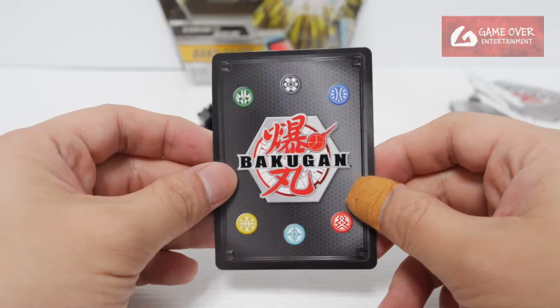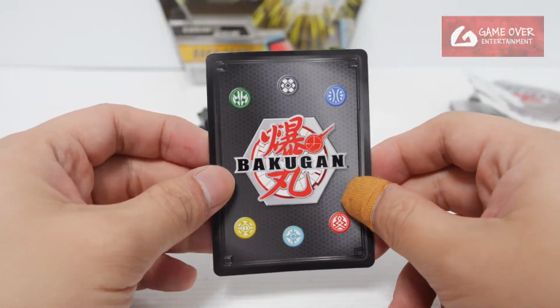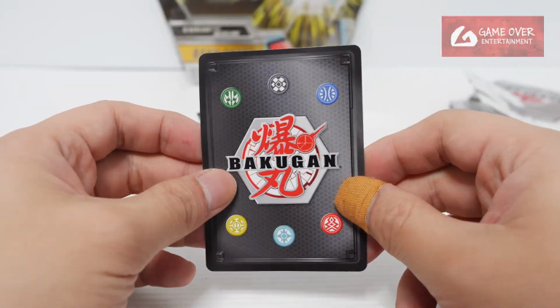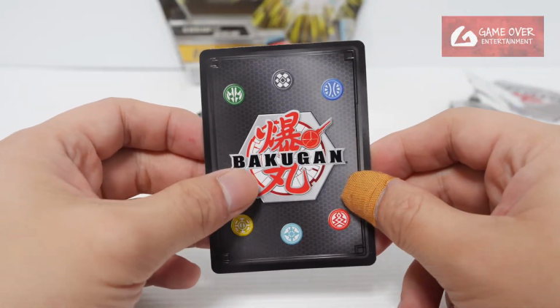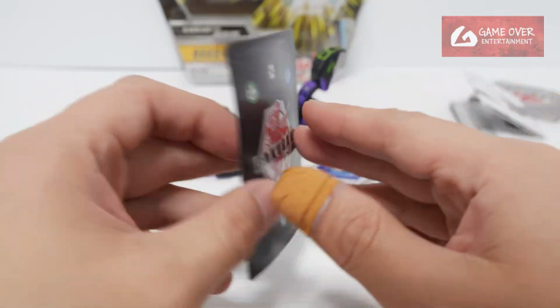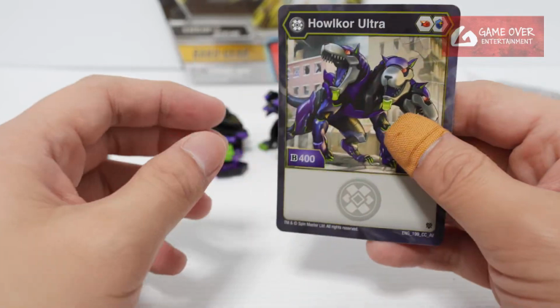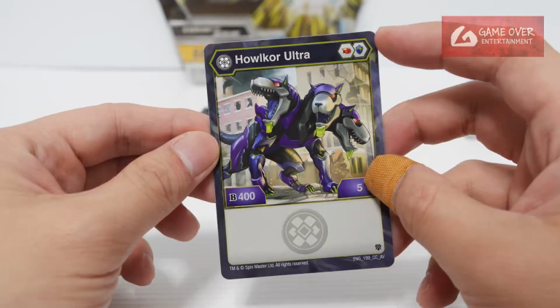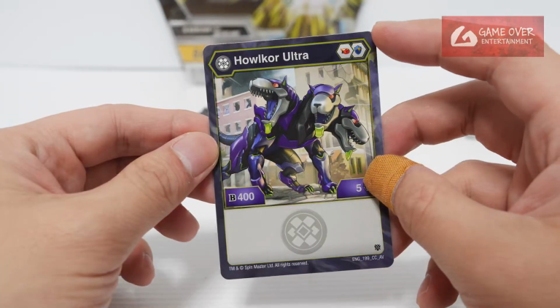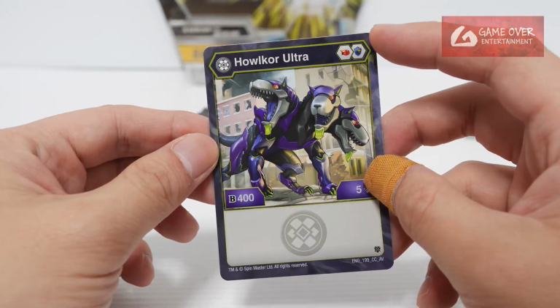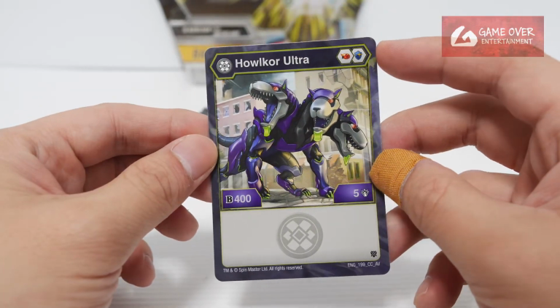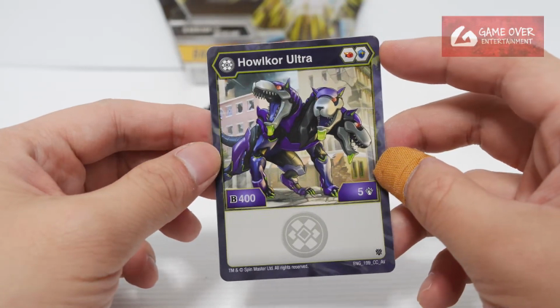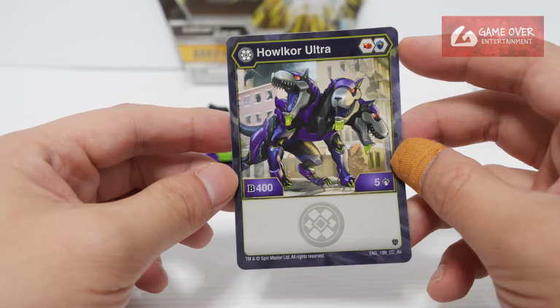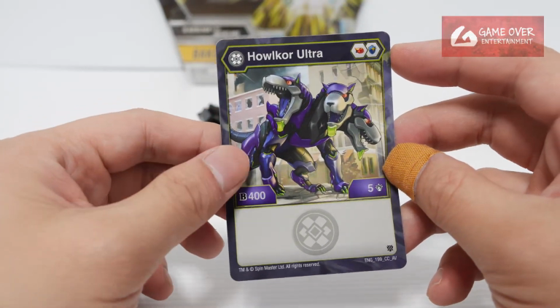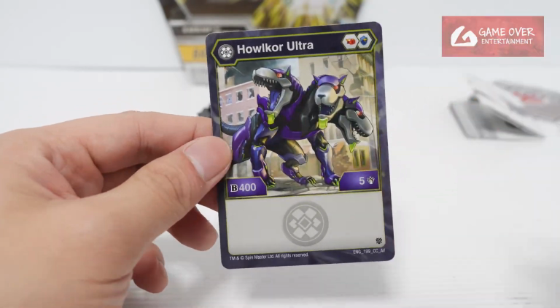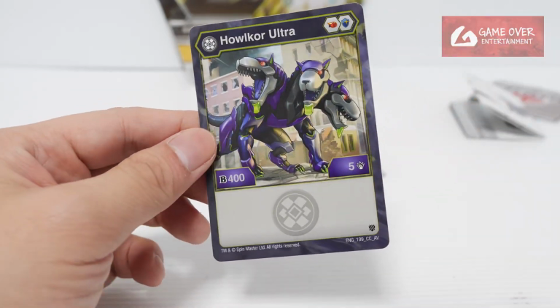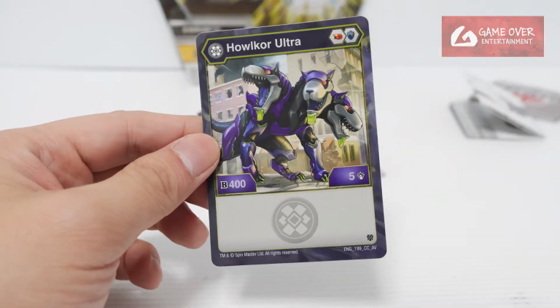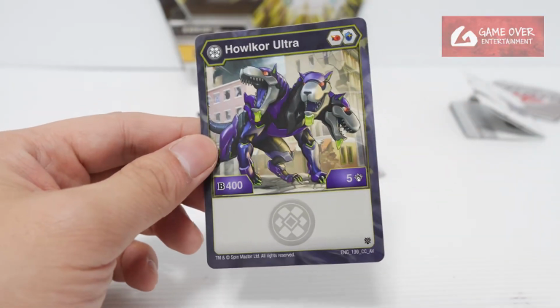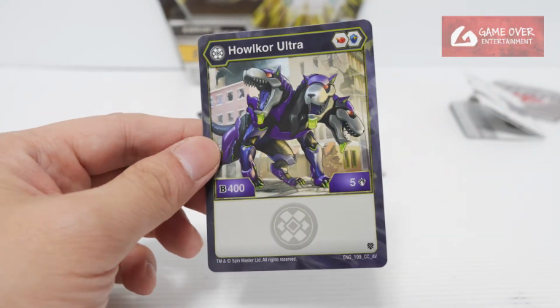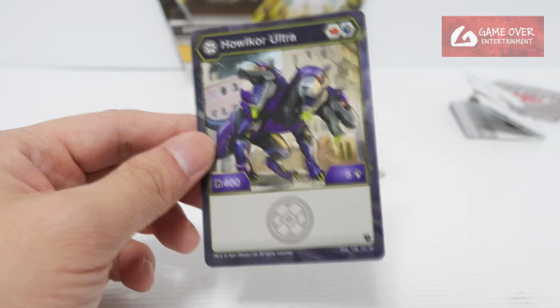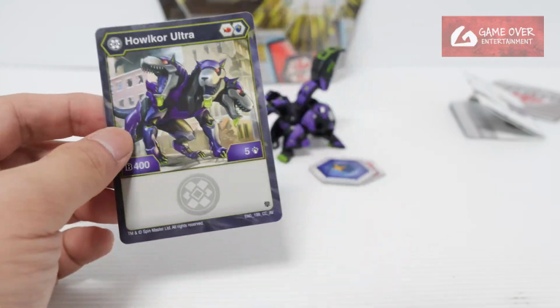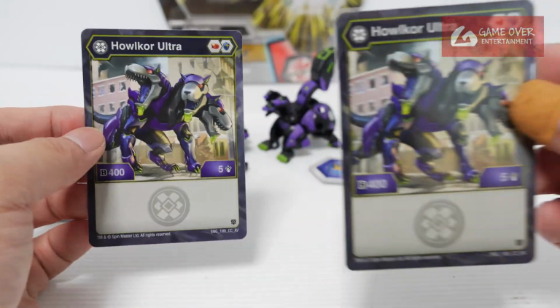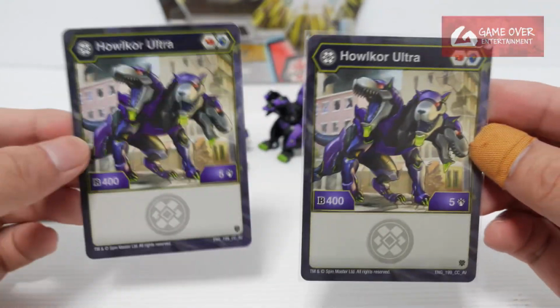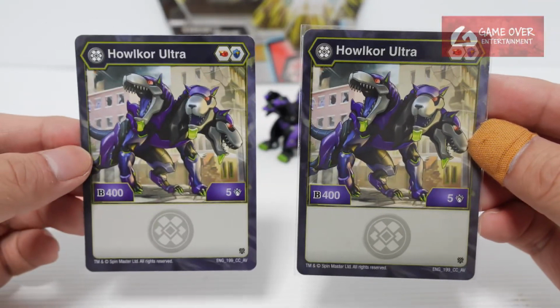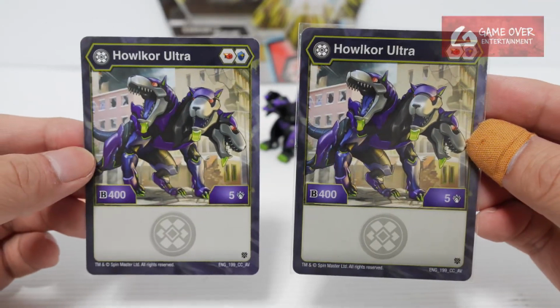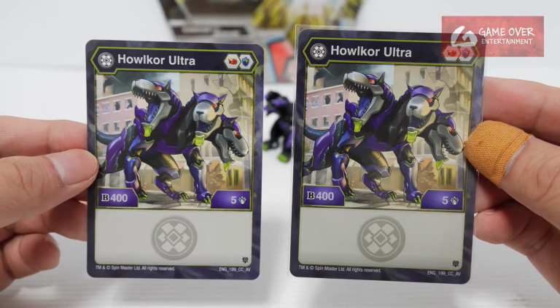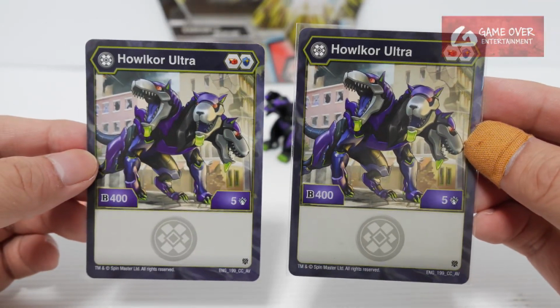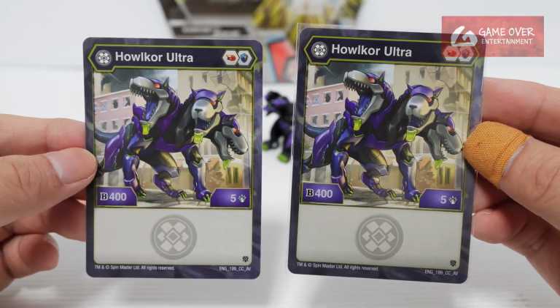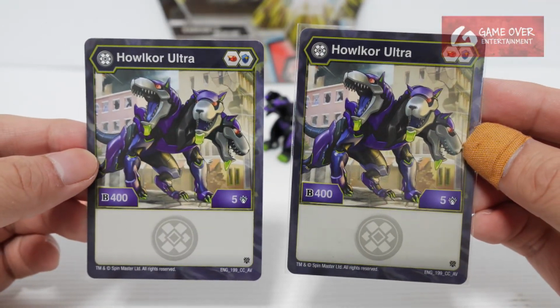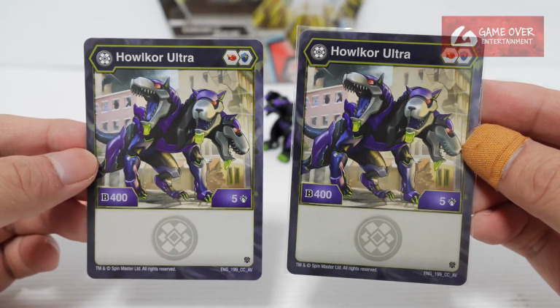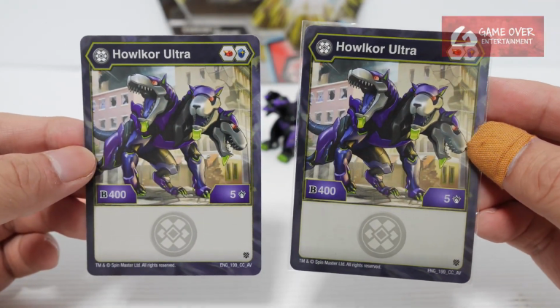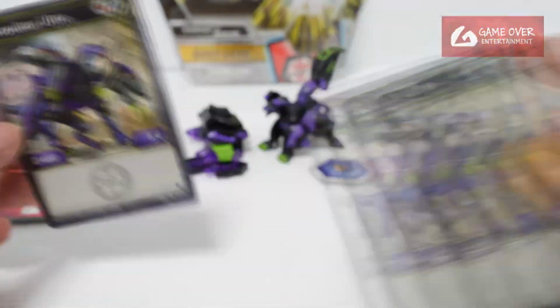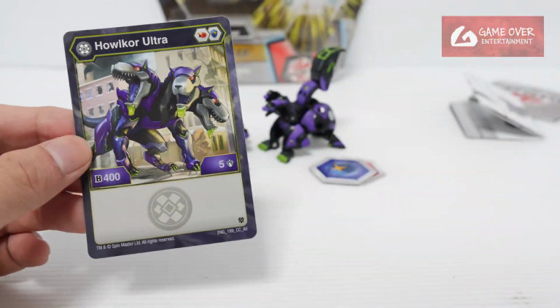So, character card - what character card did we get? We have Flaming Fist and Magic Shield, 405. It's the same as the single - 199. It's the same.